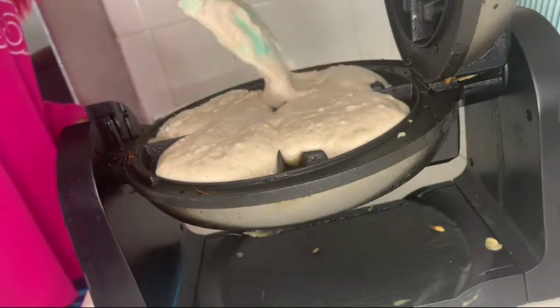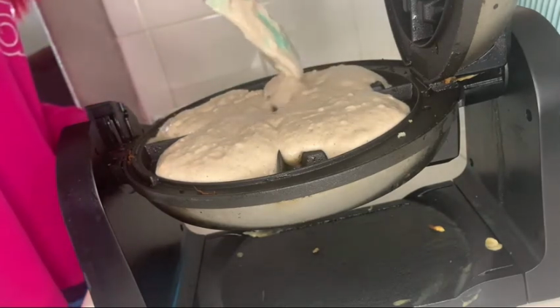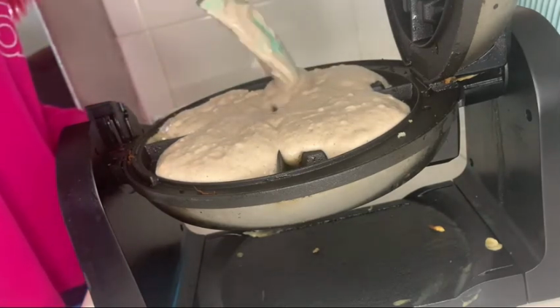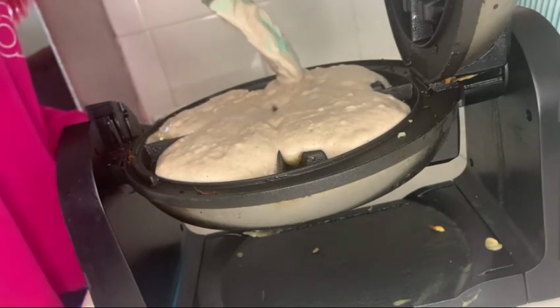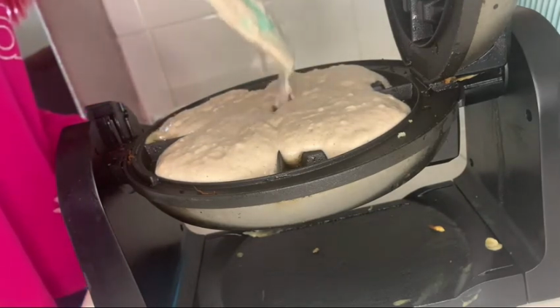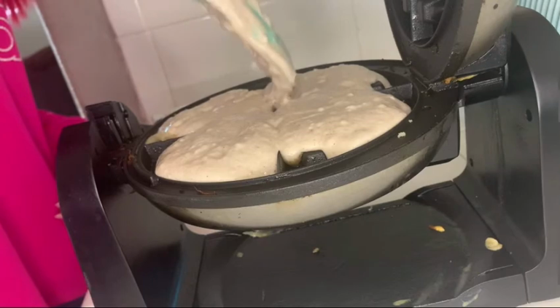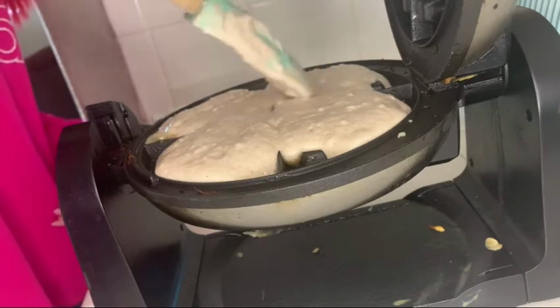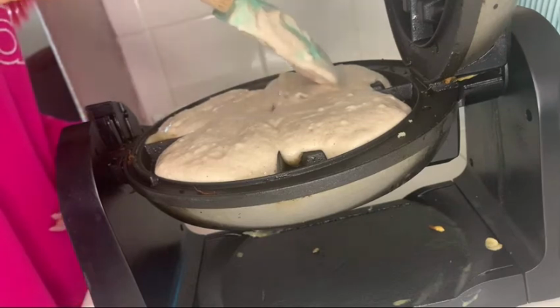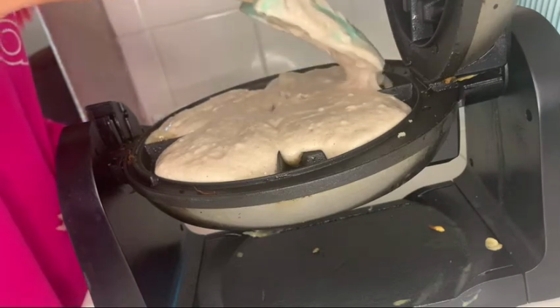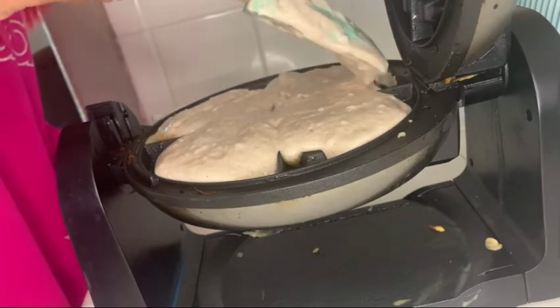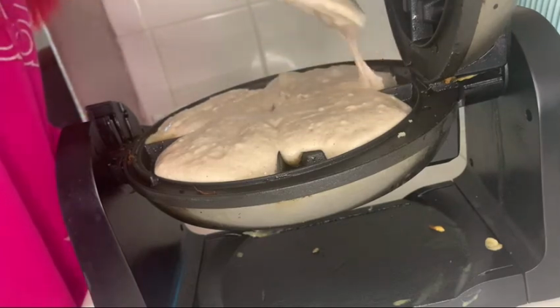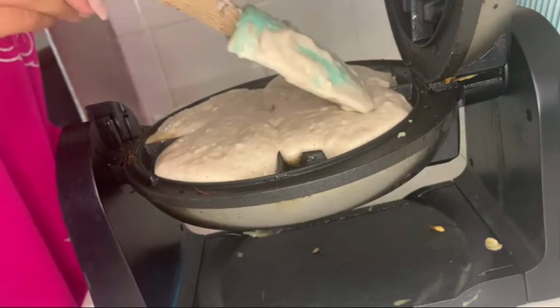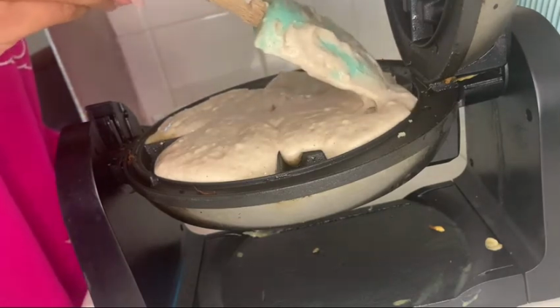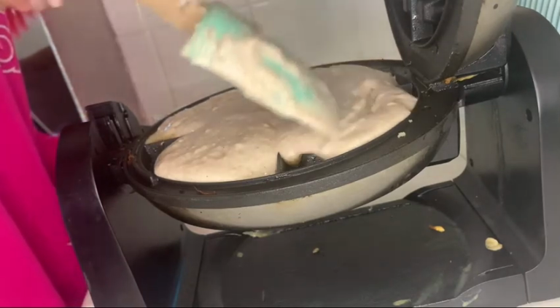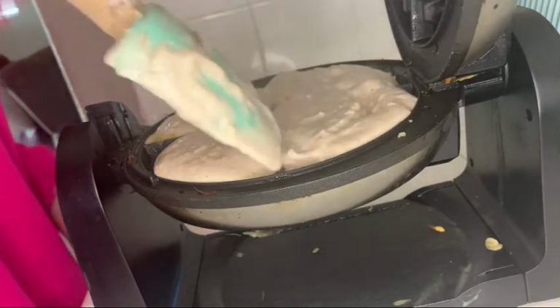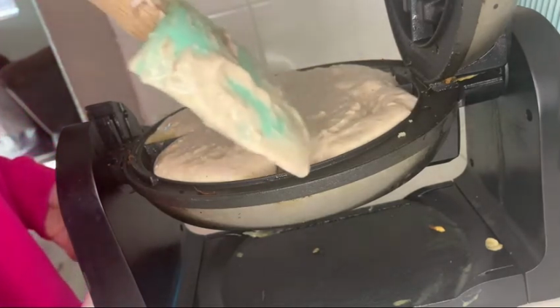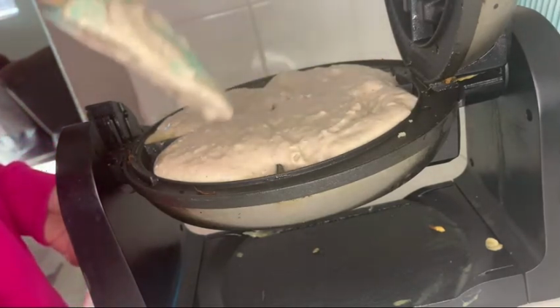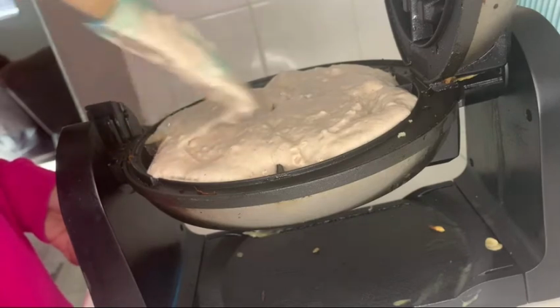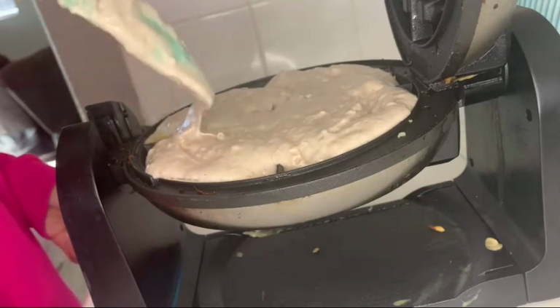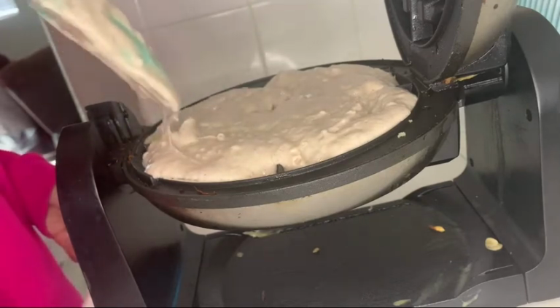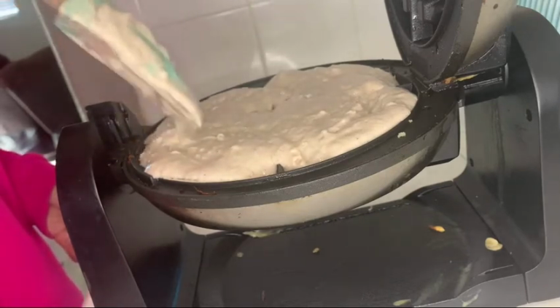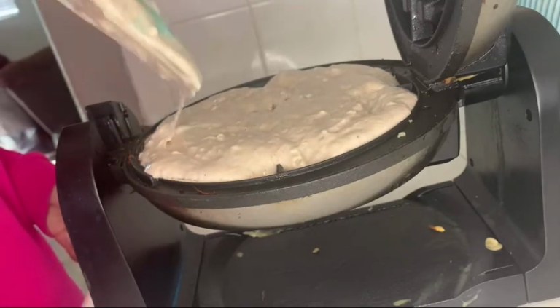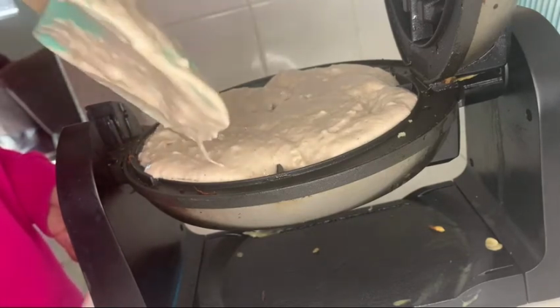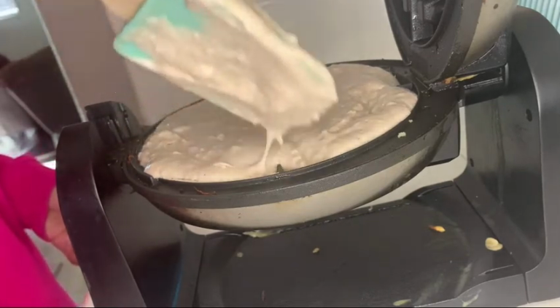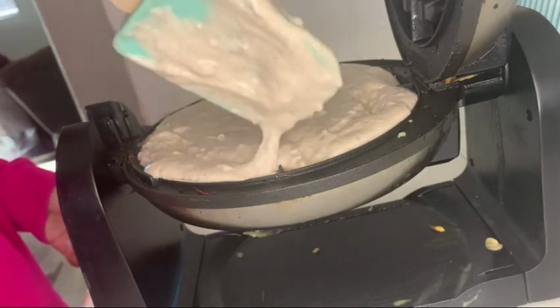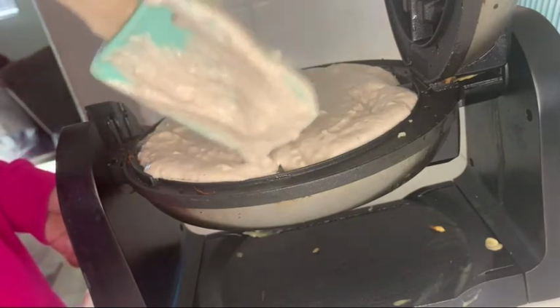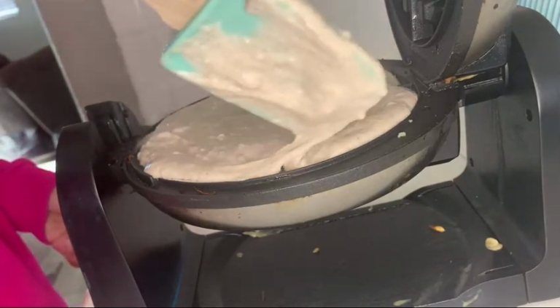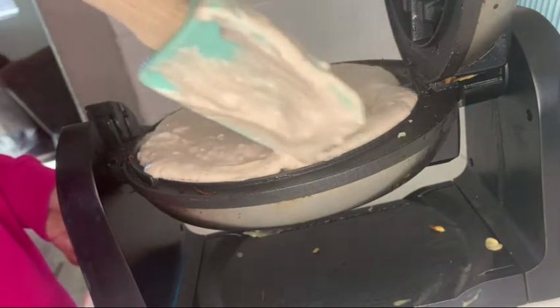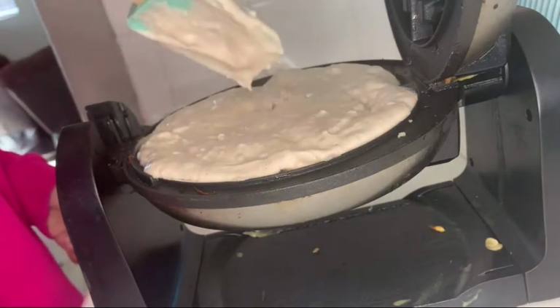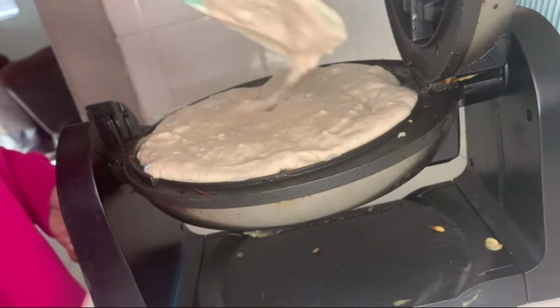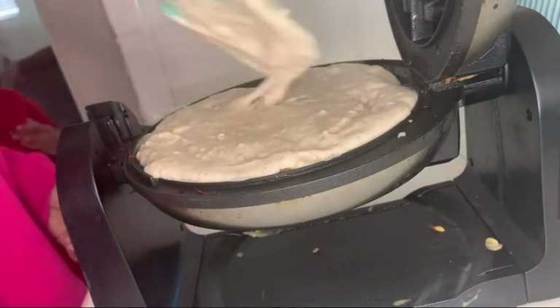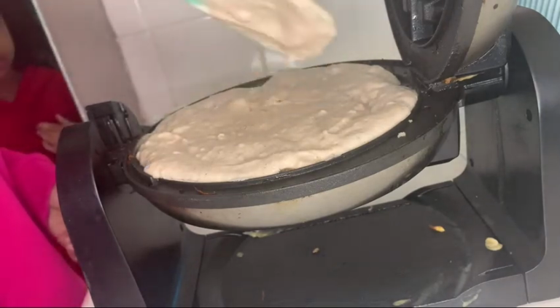I went in with a utensil and smeared all the batter into an even circle. I didn't want to see any of the black grill showing through, so you just want to make sure there are no holes in your waffle — not in the middle or in the corners.